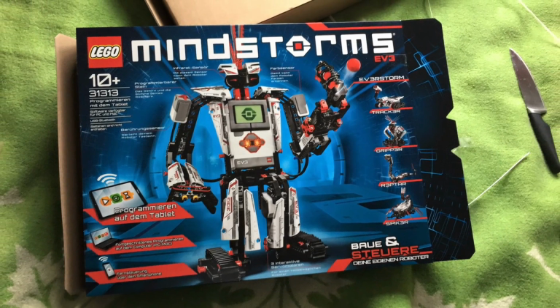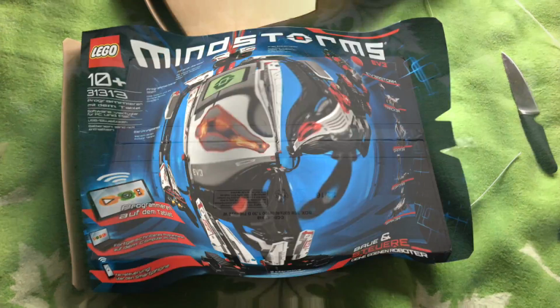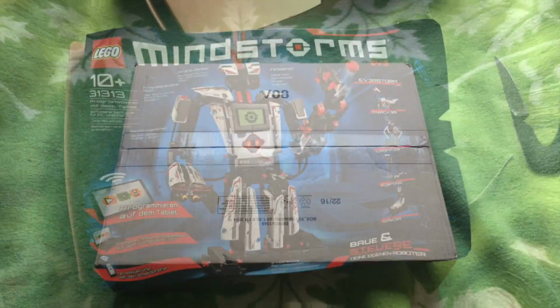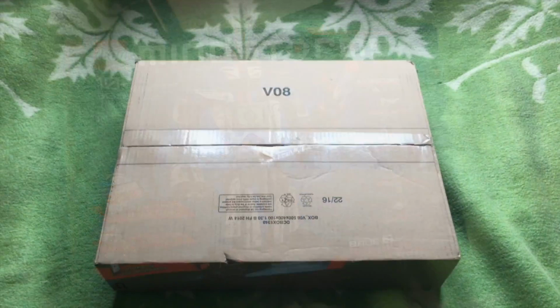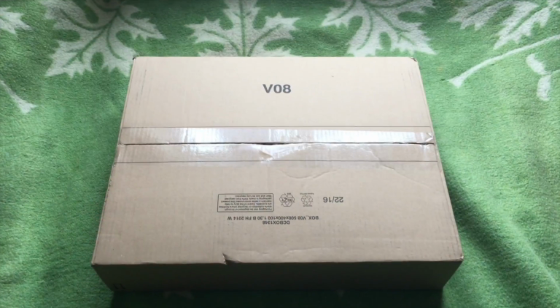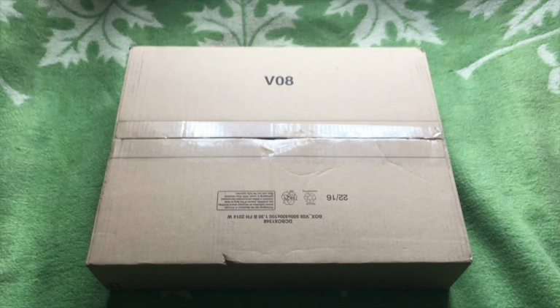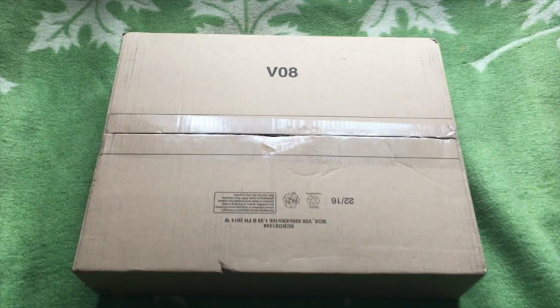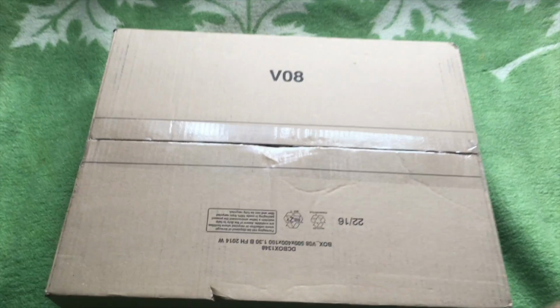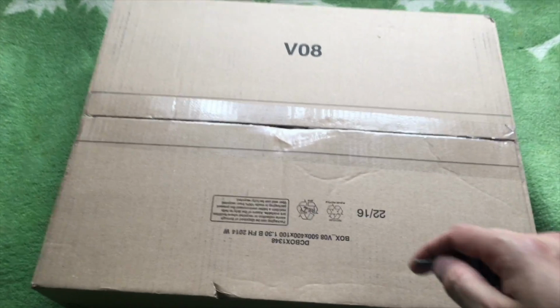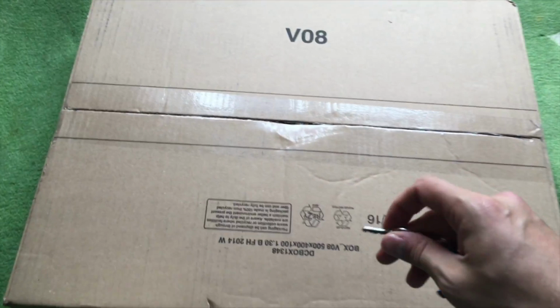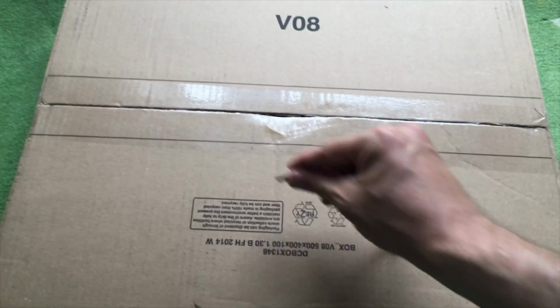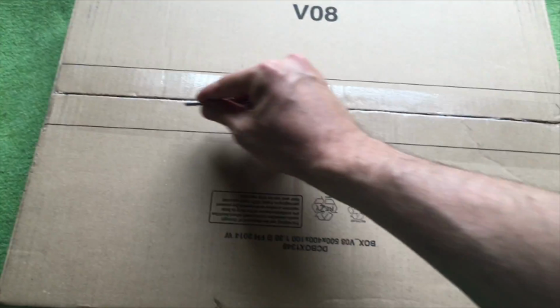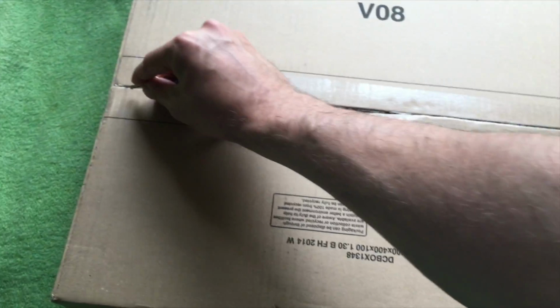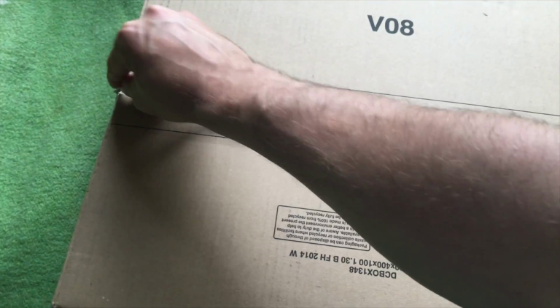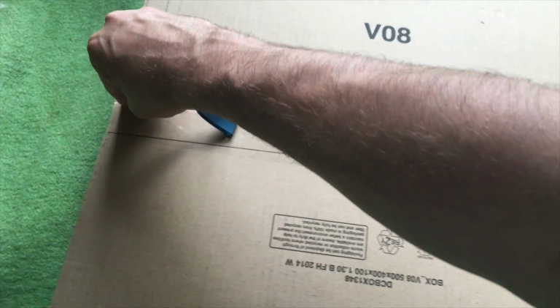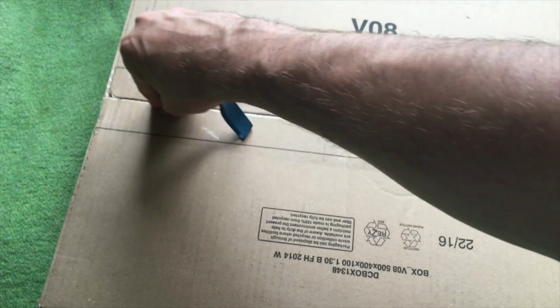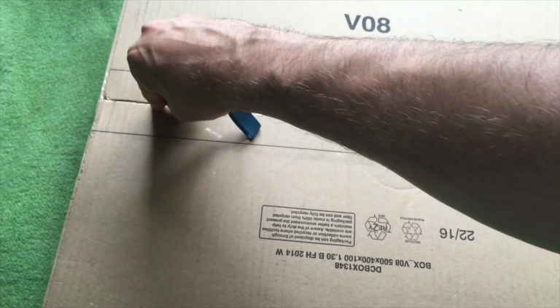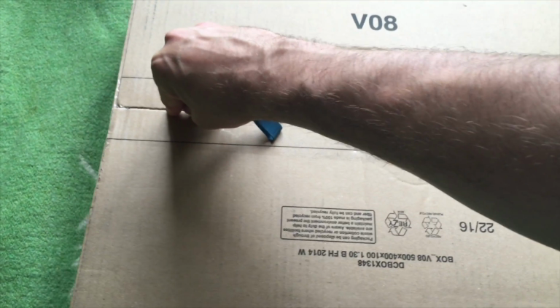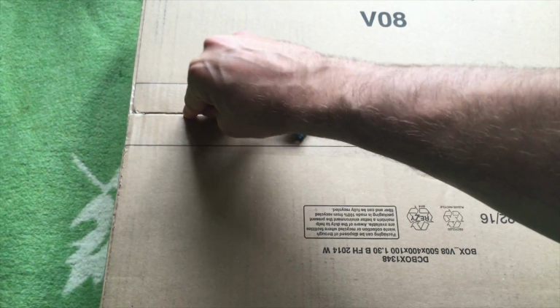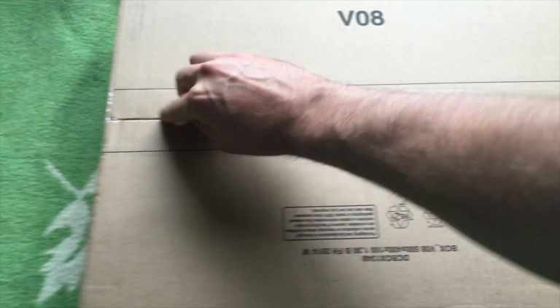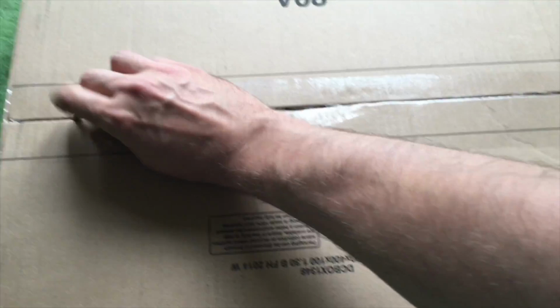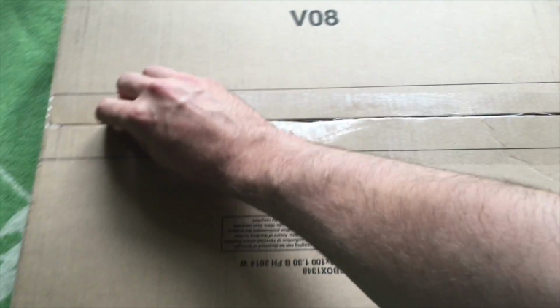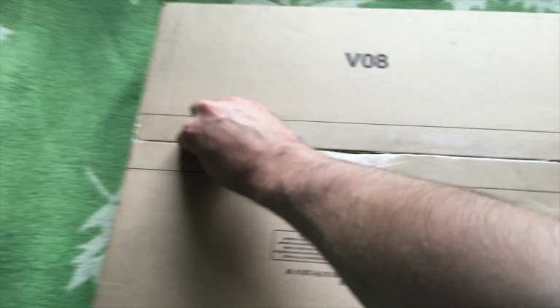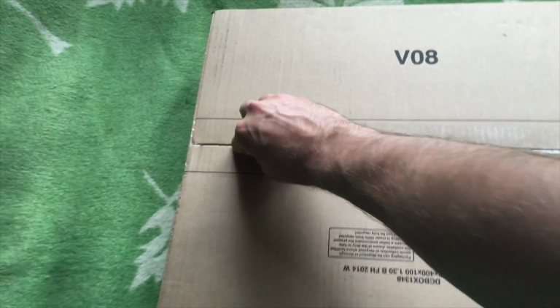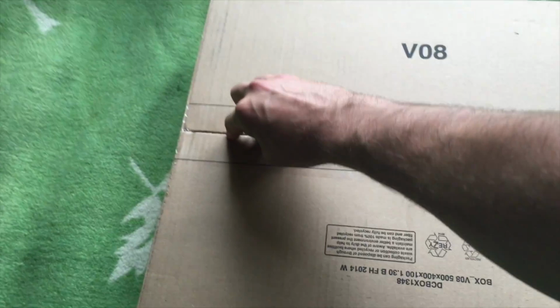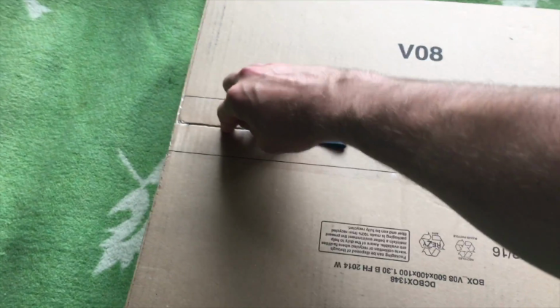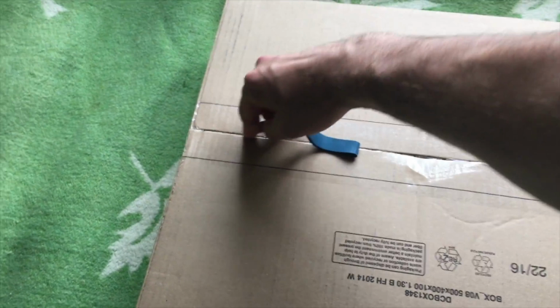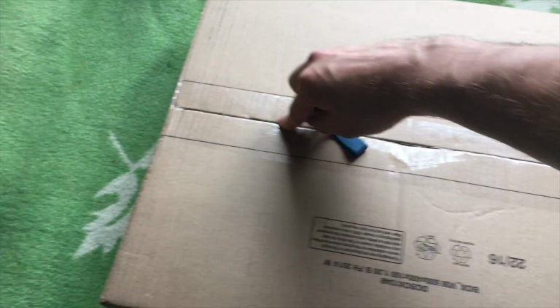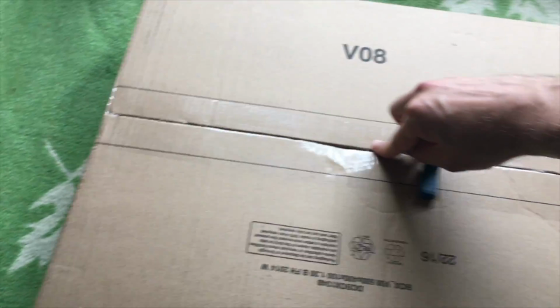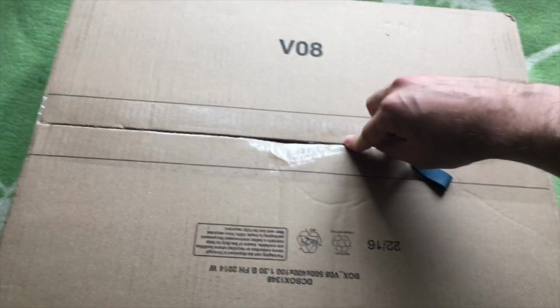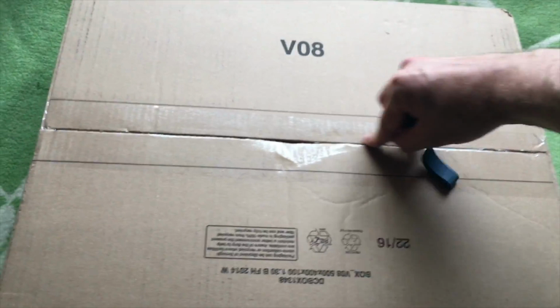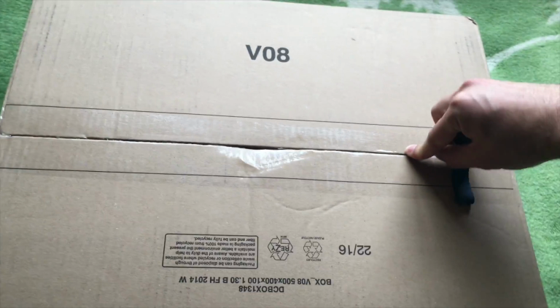Hello and welcome to my channel. On this video I'm going to do an unboxing of the LEGO robot. It's LEGO Mindstorms 31313.